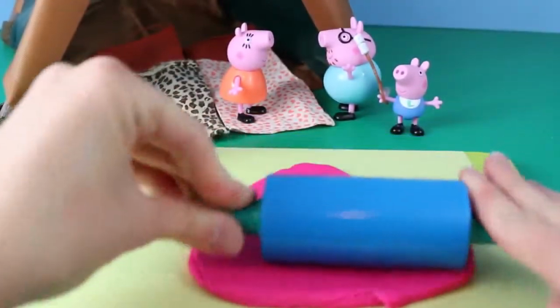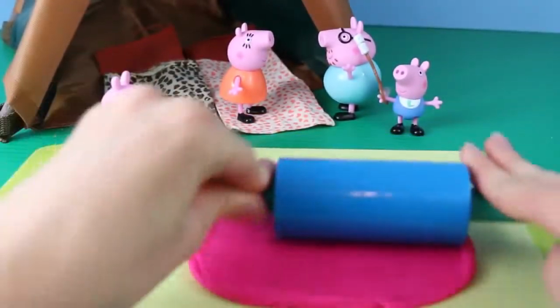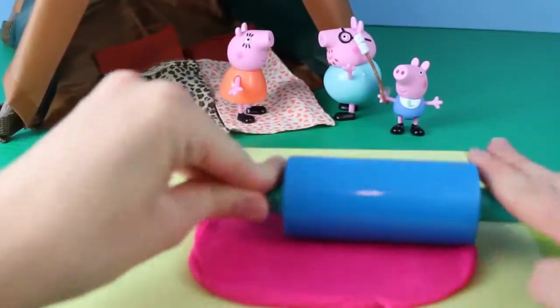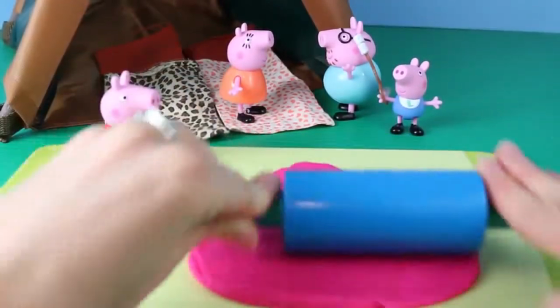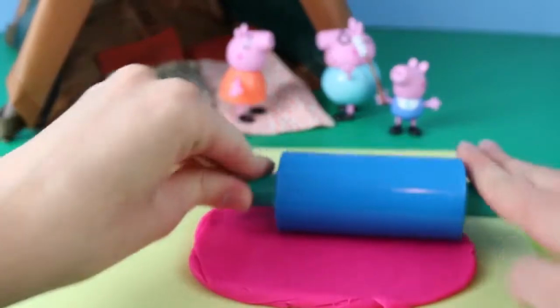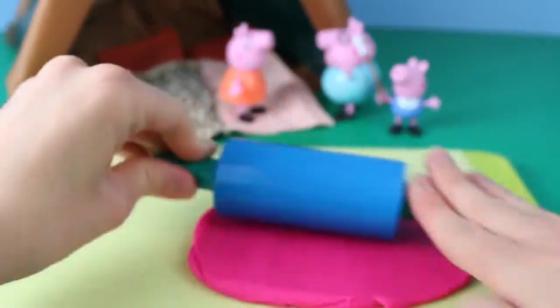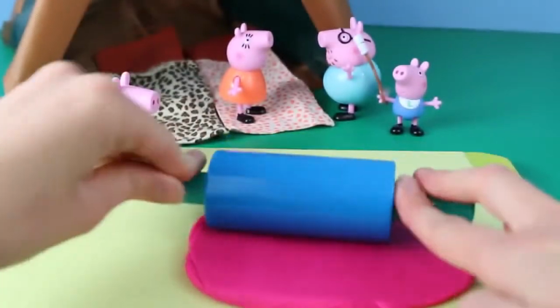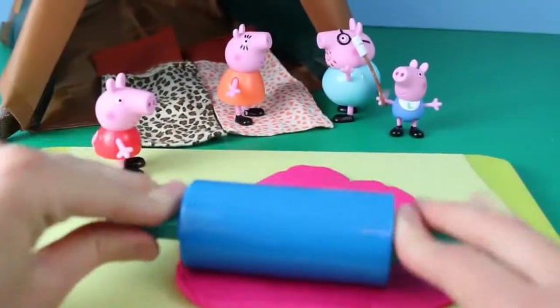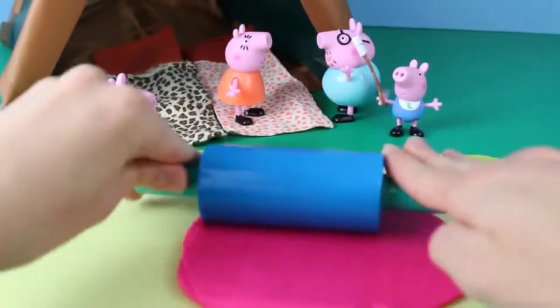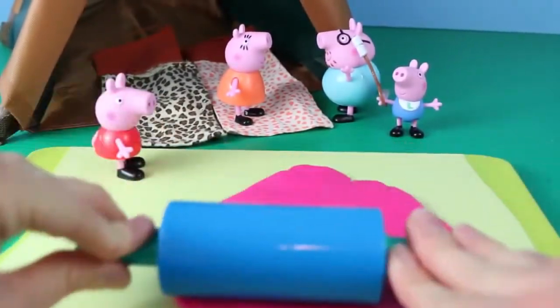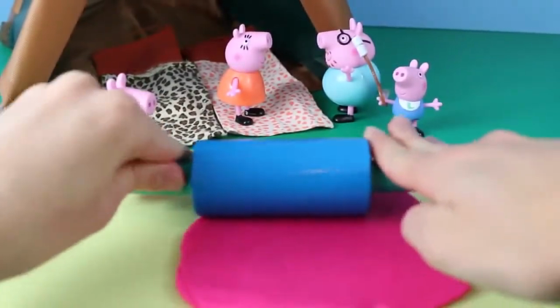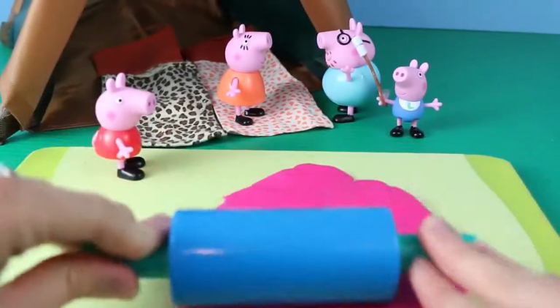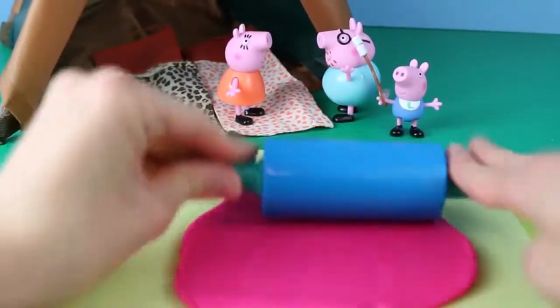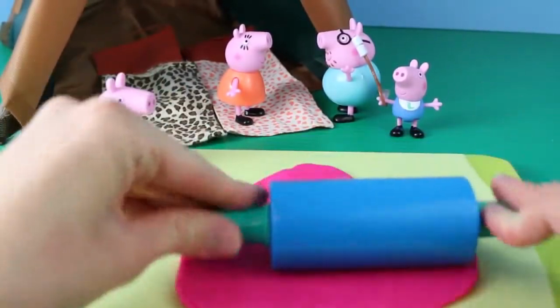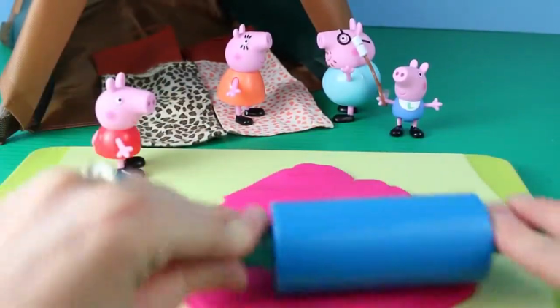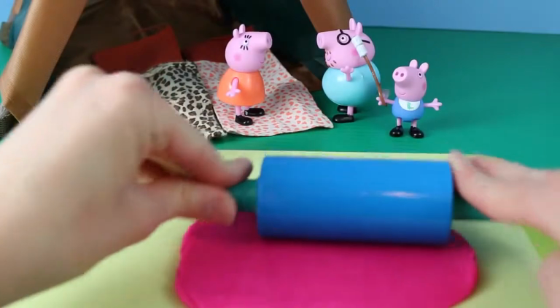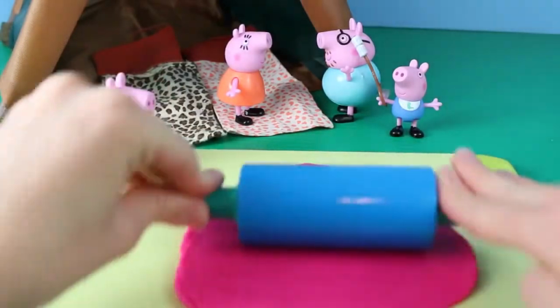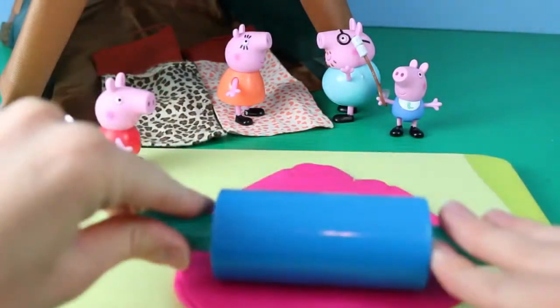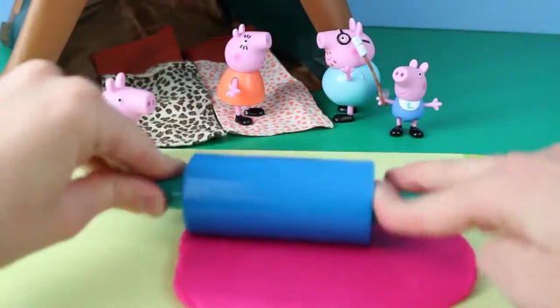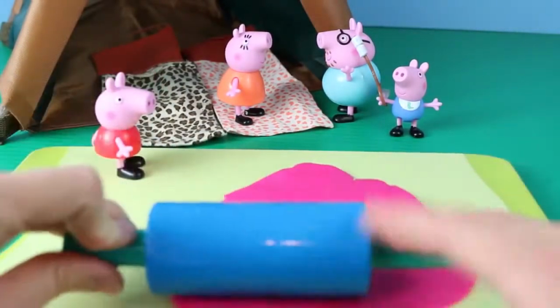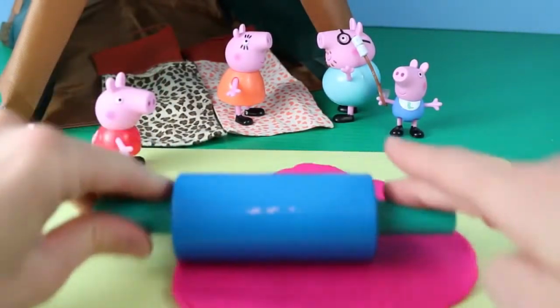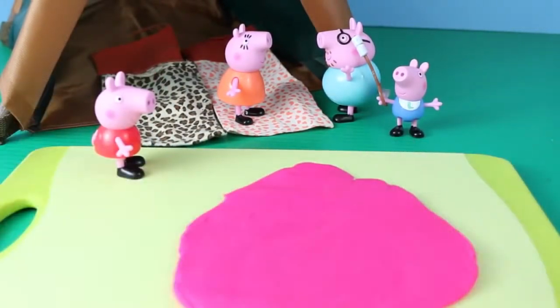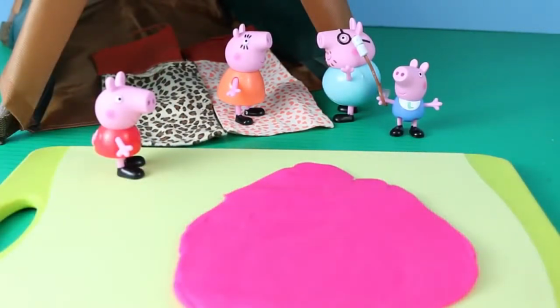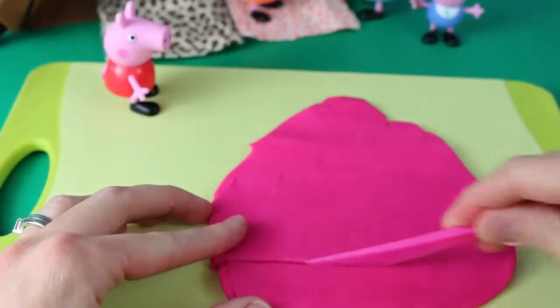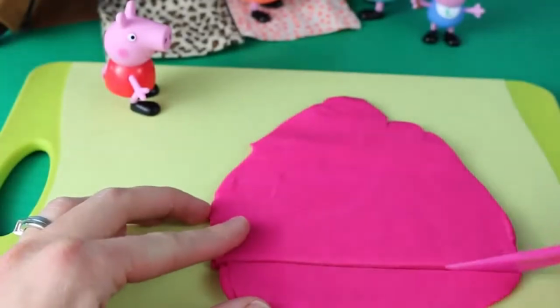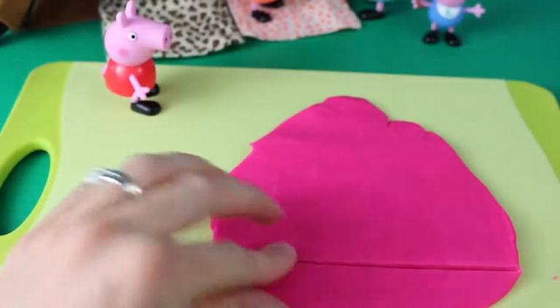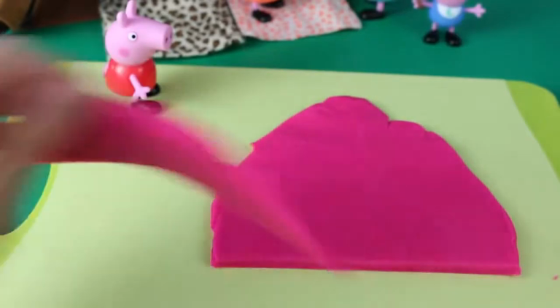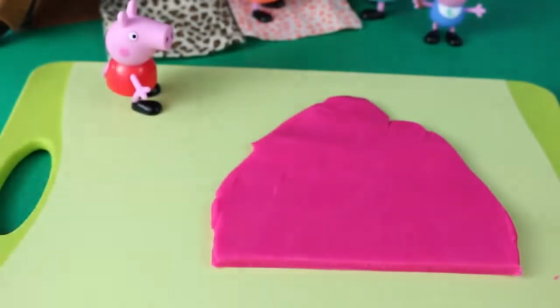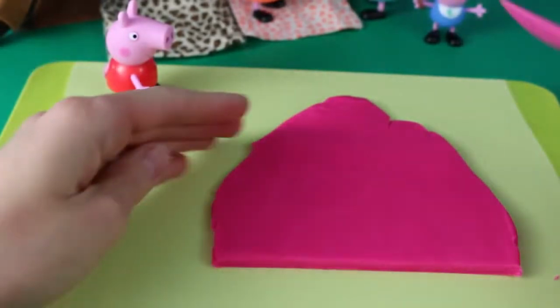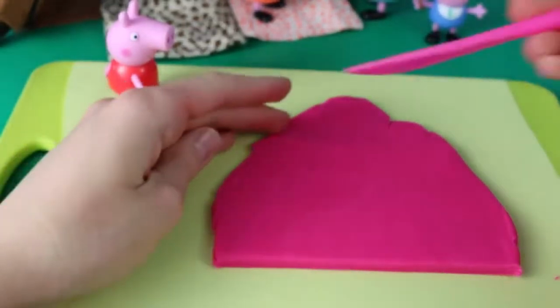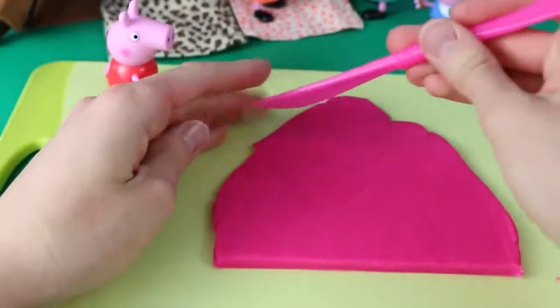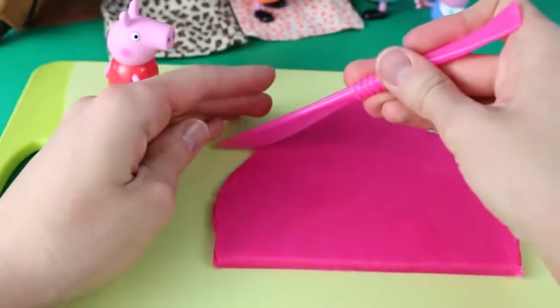For Peppa, I chose a bright pink Play-Doh to match her little rosy cheeks. To make the sleeping bag, all you need to do is roll out a big piece of Play-Doh. Then grab a Play-Doh knife and cut around the edges. You need a flat edge for the bottom.